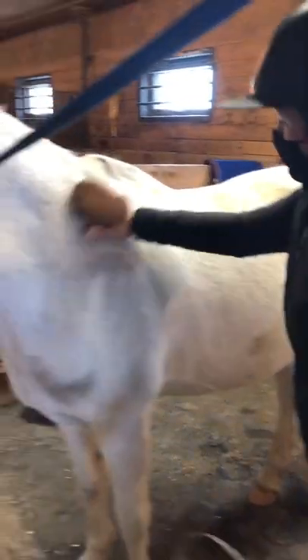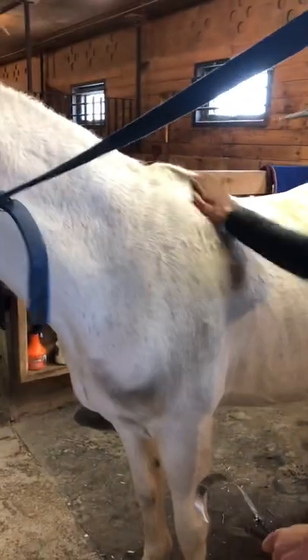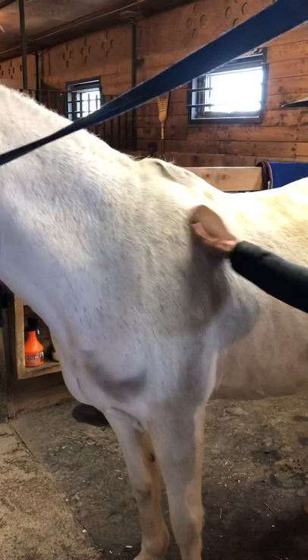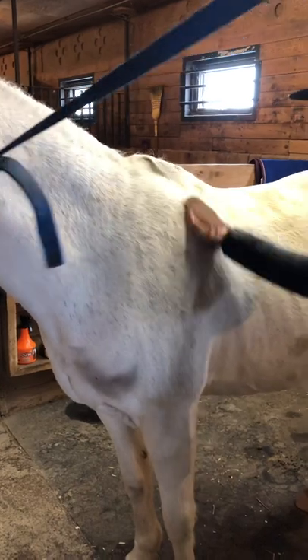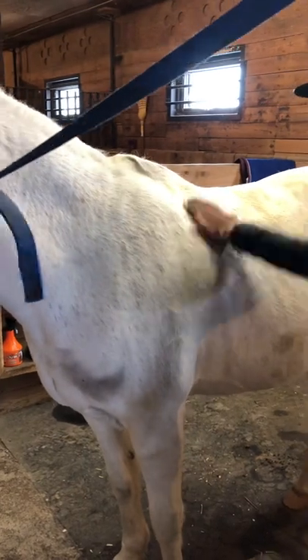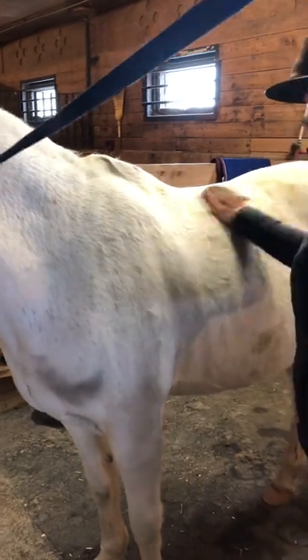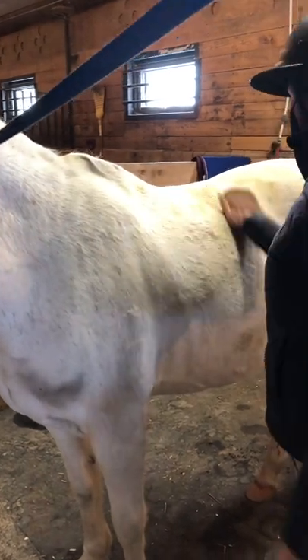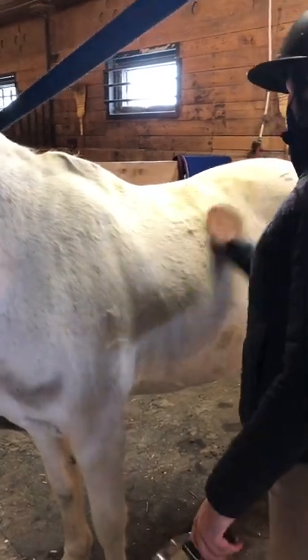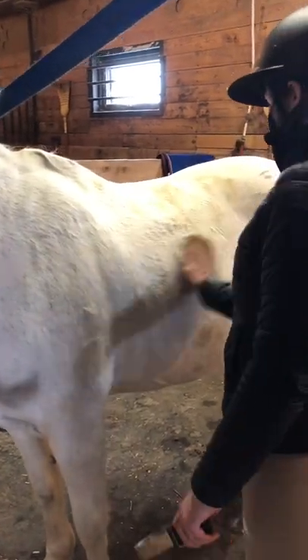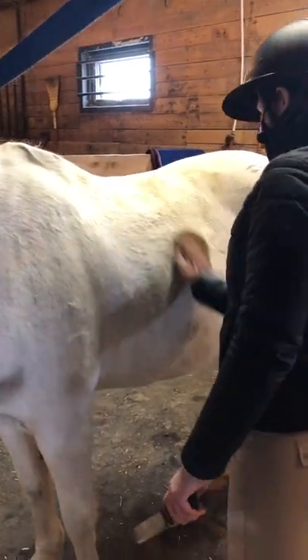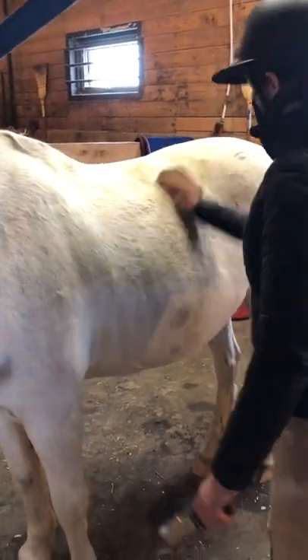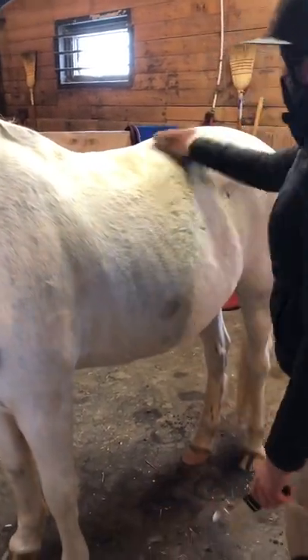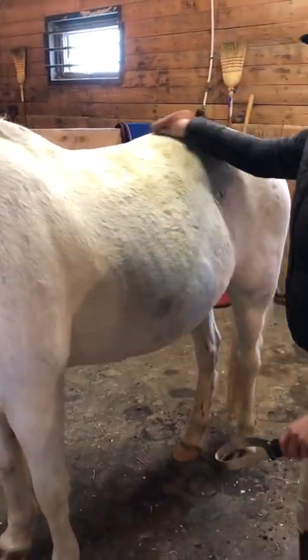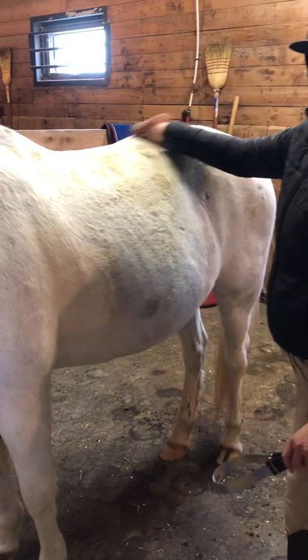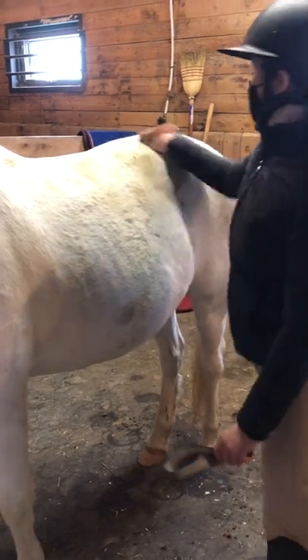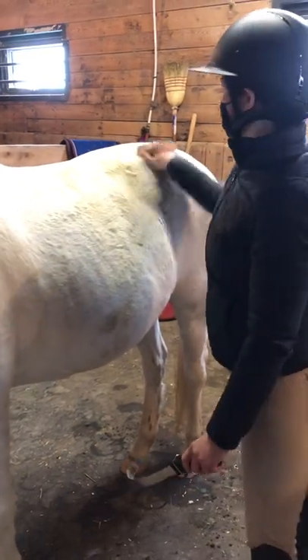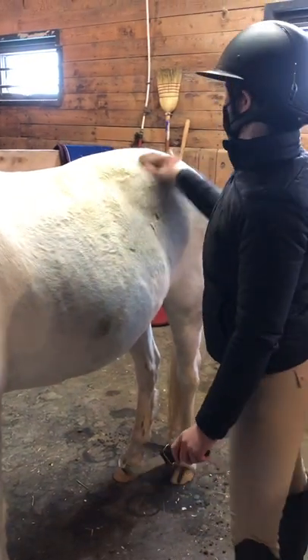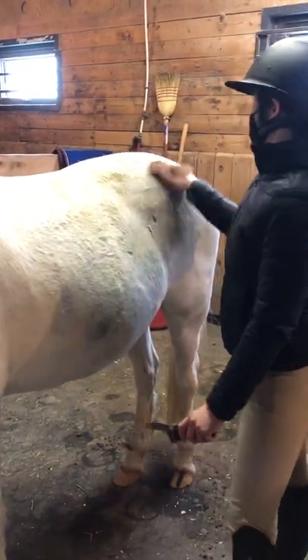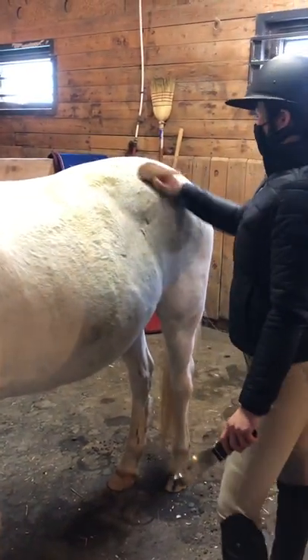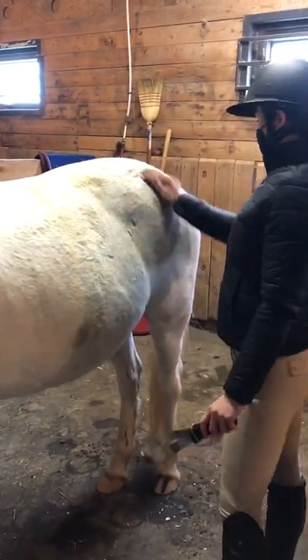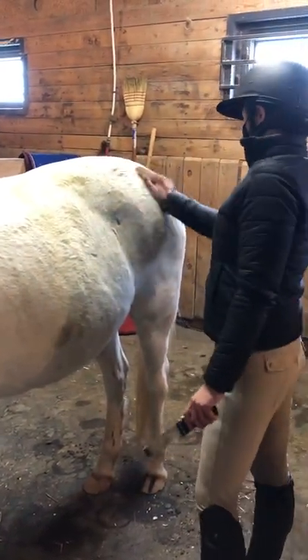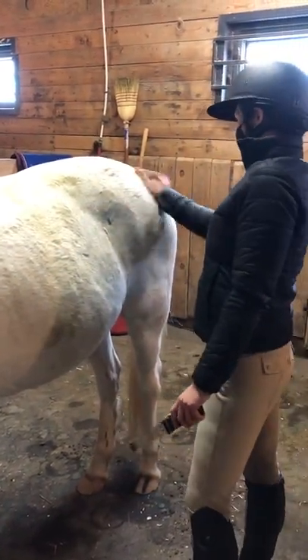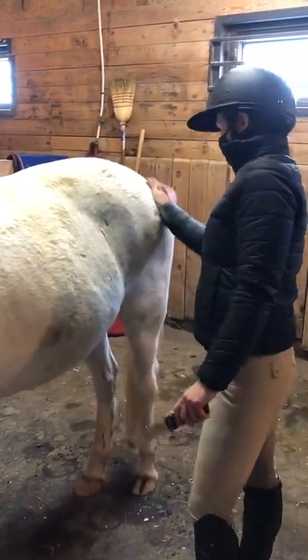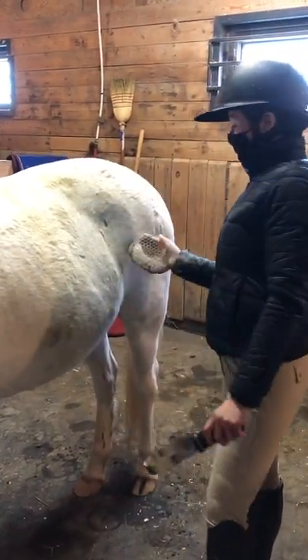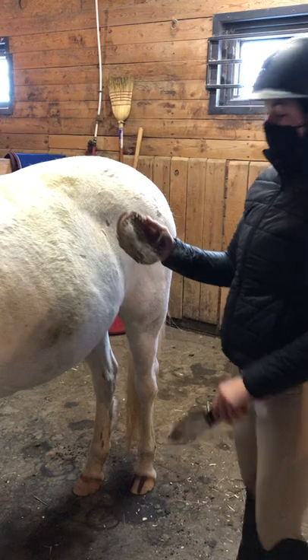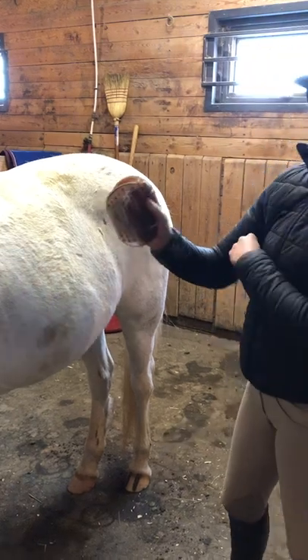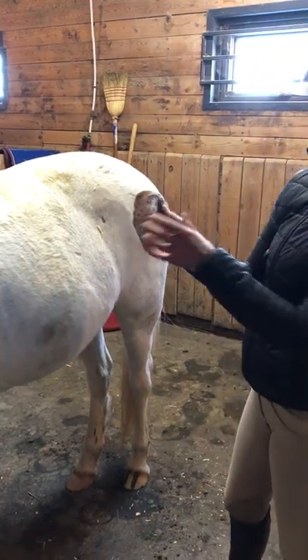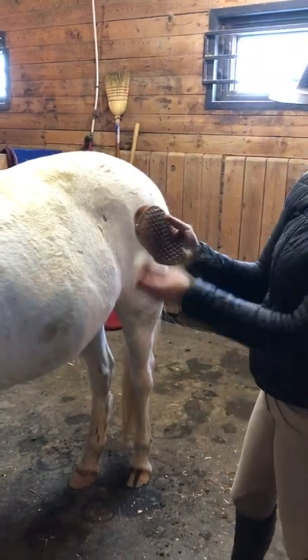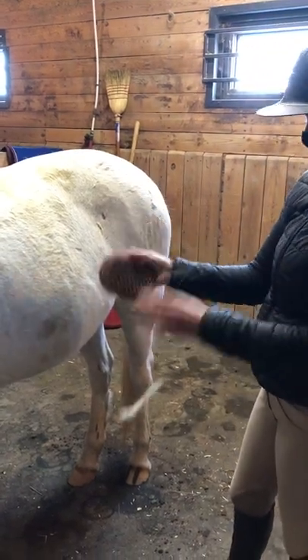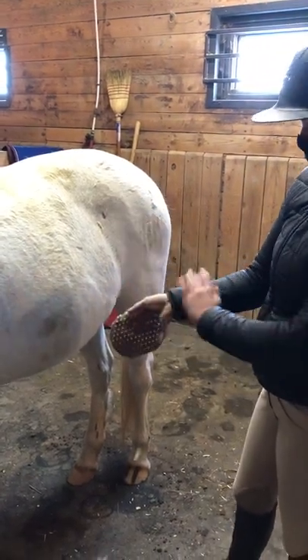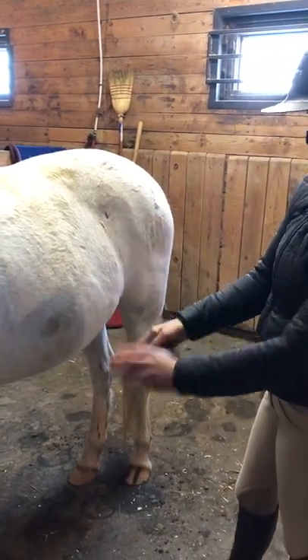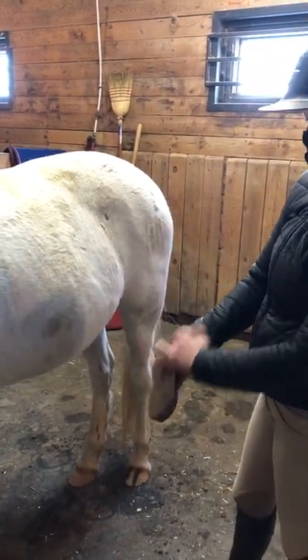Just vigorous circles all over their body, over and over again, for as long as you have time for, is going to be one of the most effective ways to shed your horse or pony.